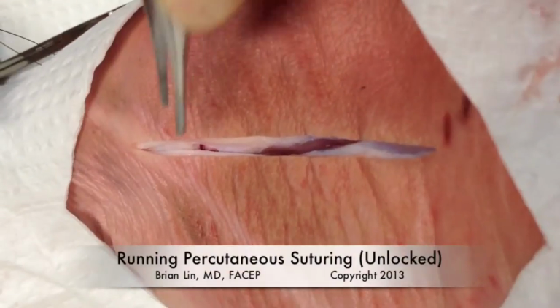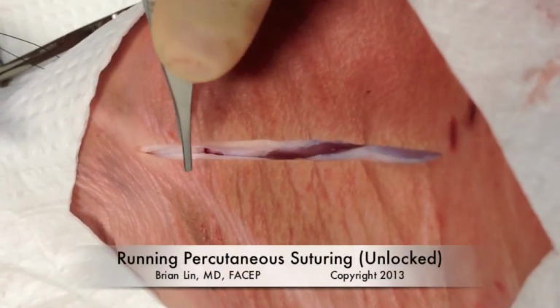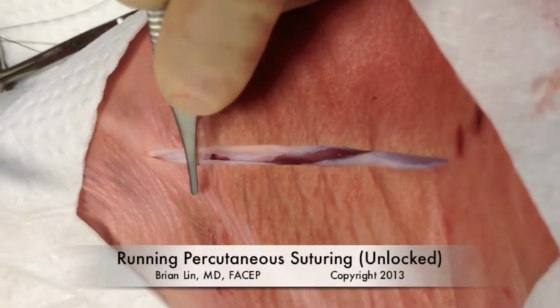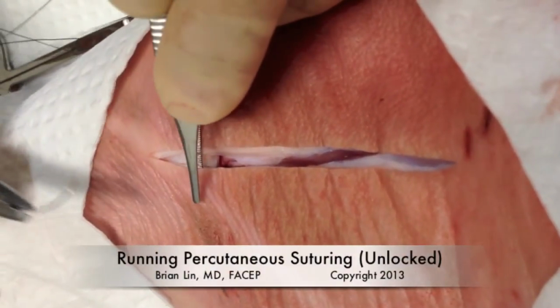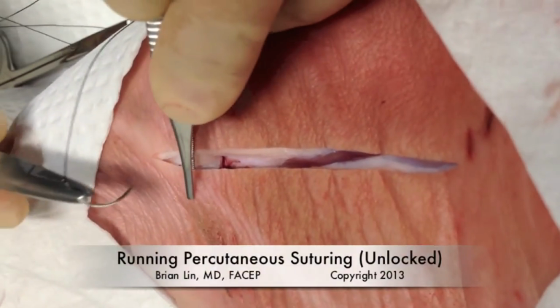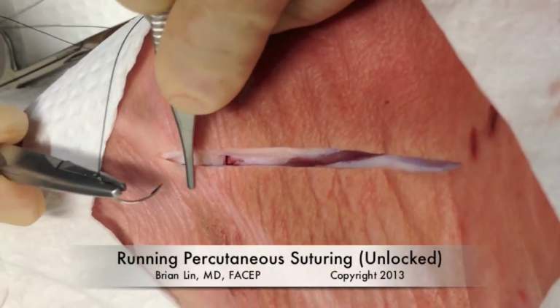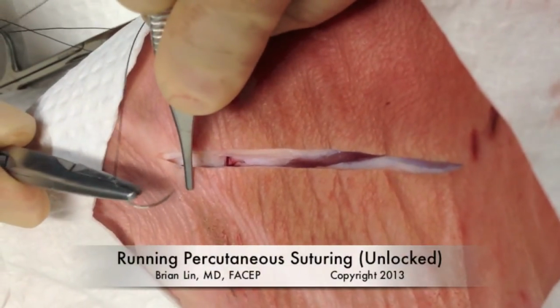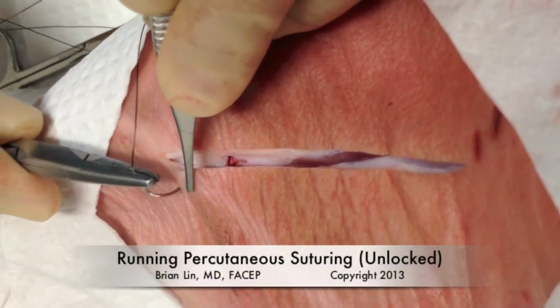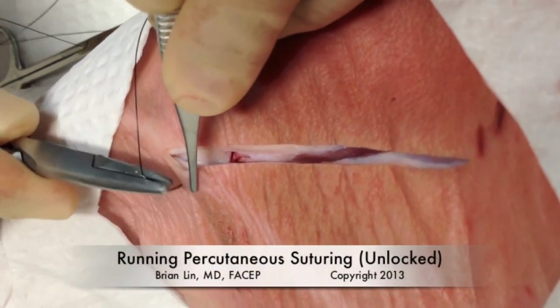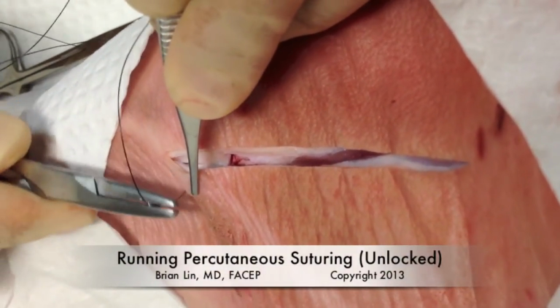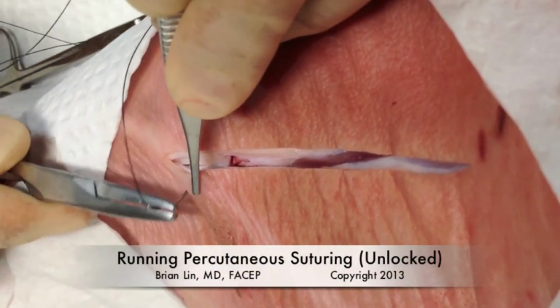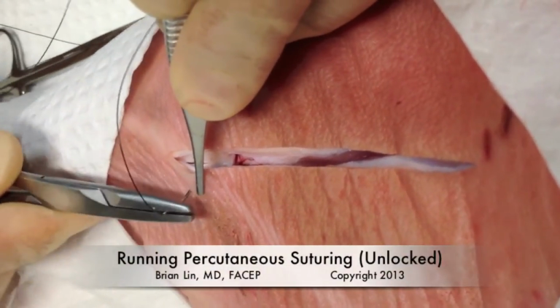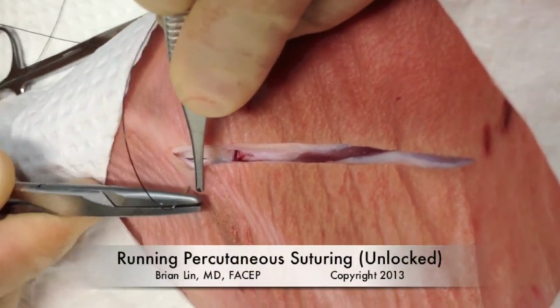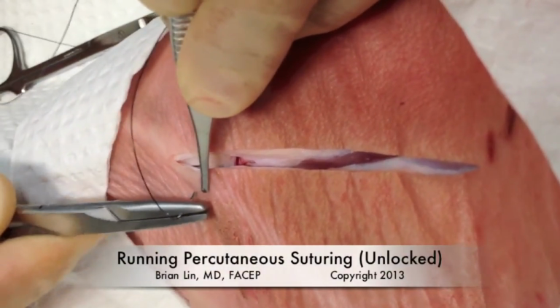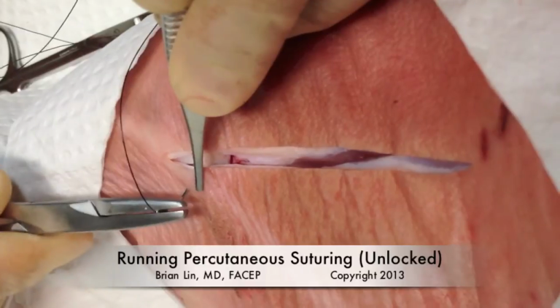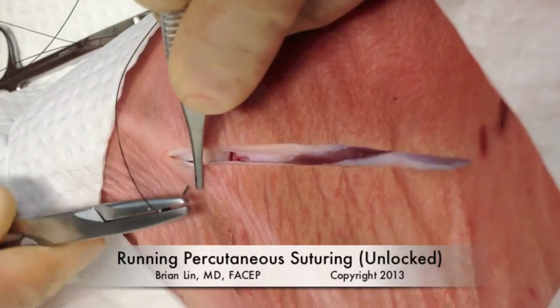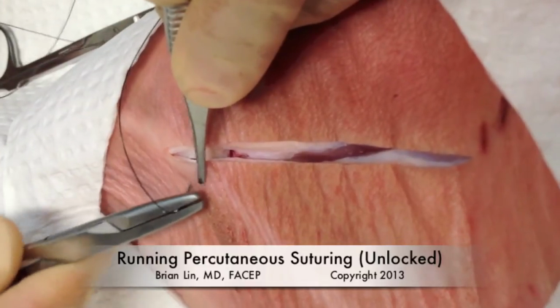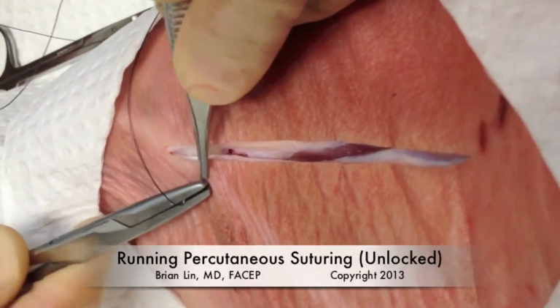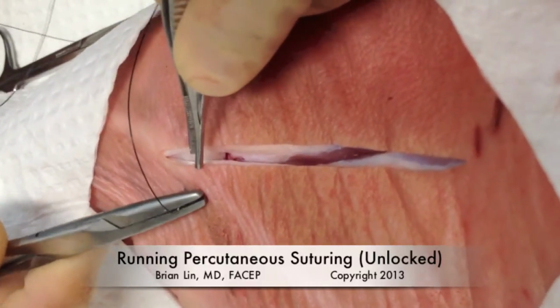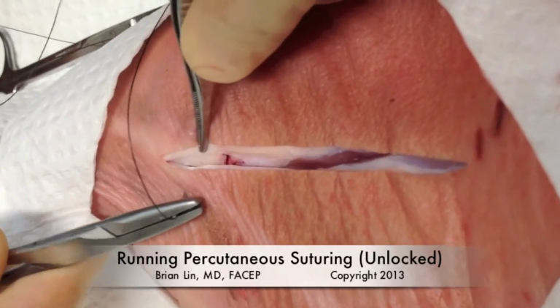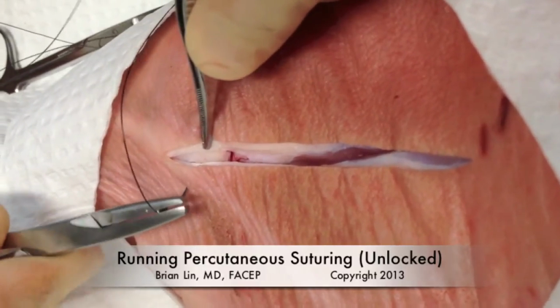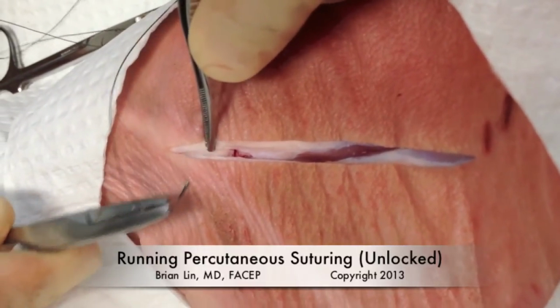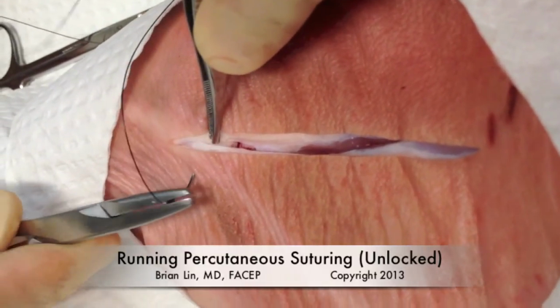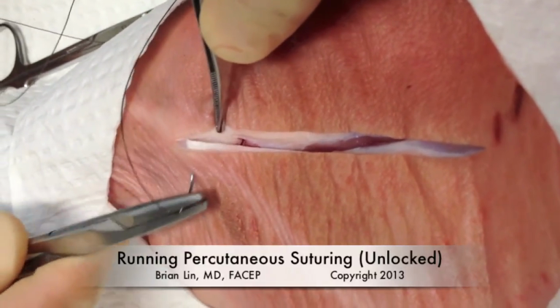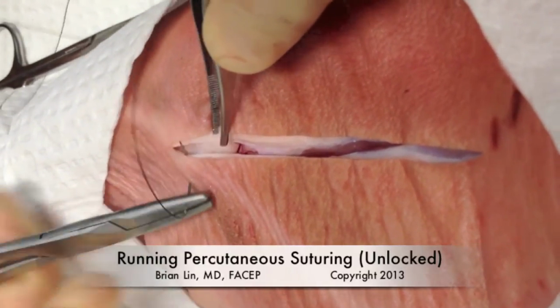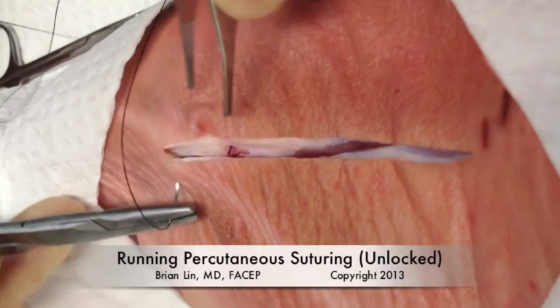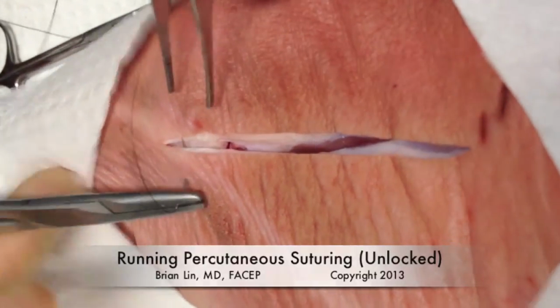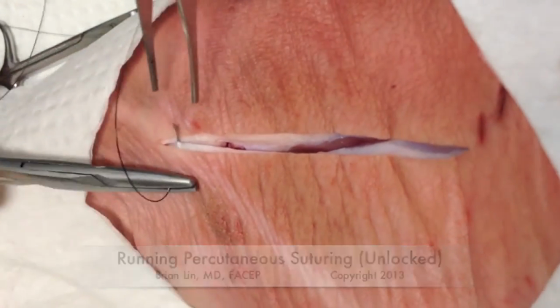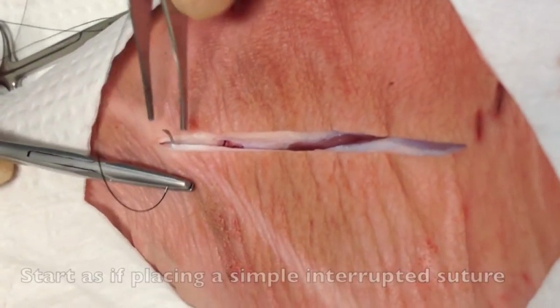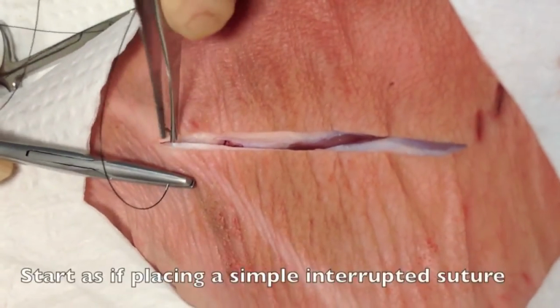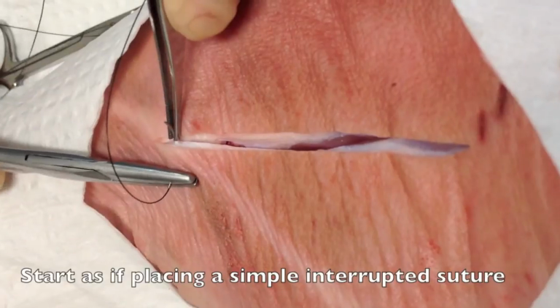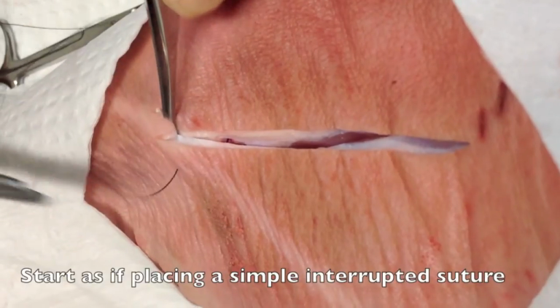Here's an example of the running percutaneous suturing method without locking. The idea is that you're going to use one continuous suture to close the wound before you divide the suture material.